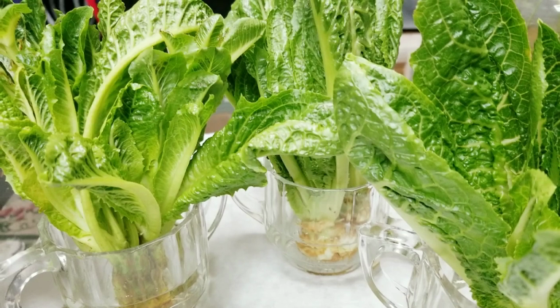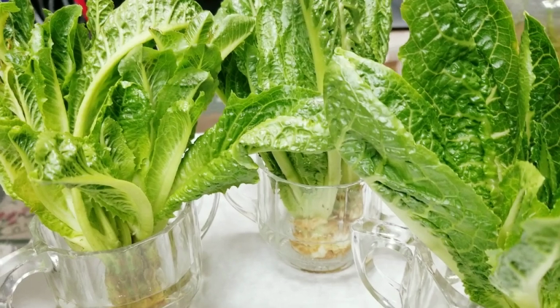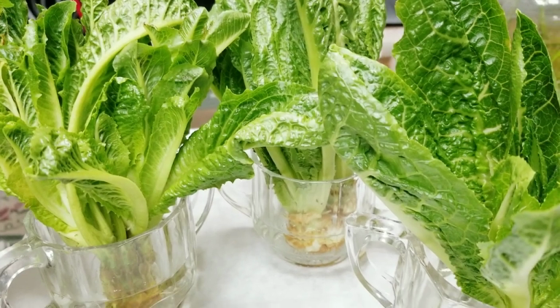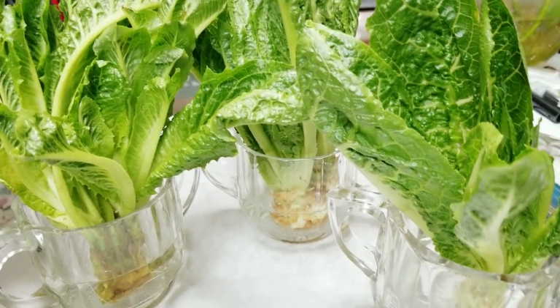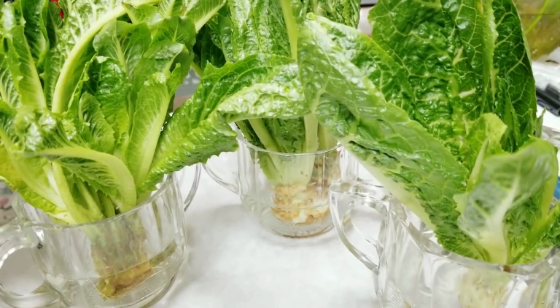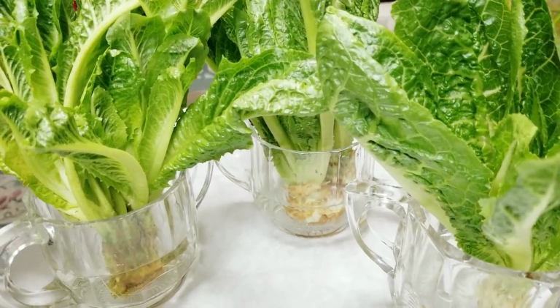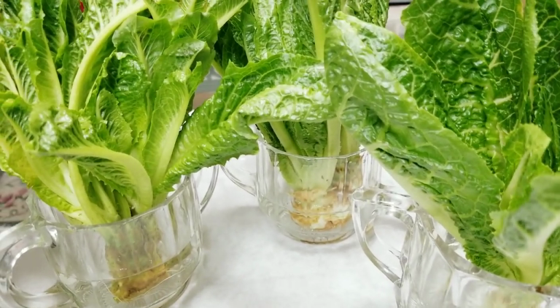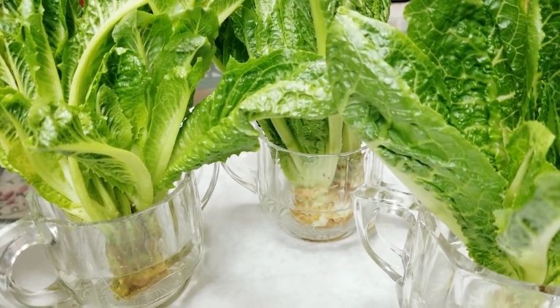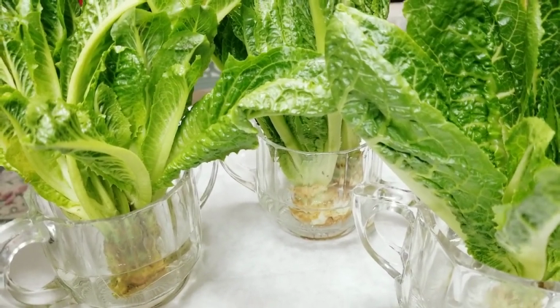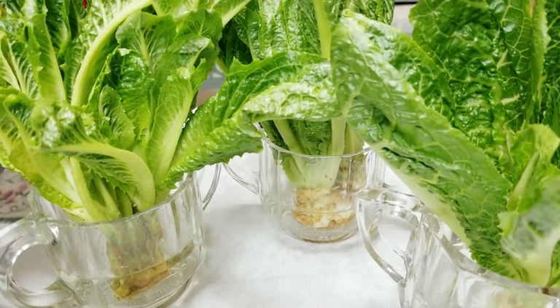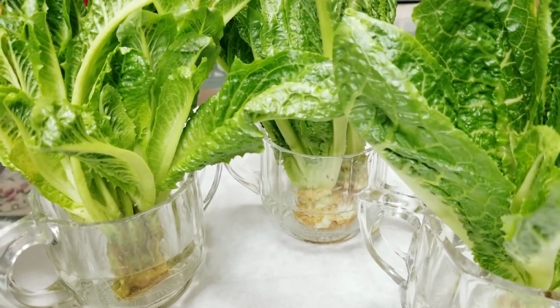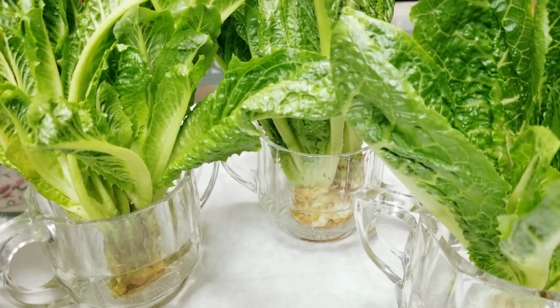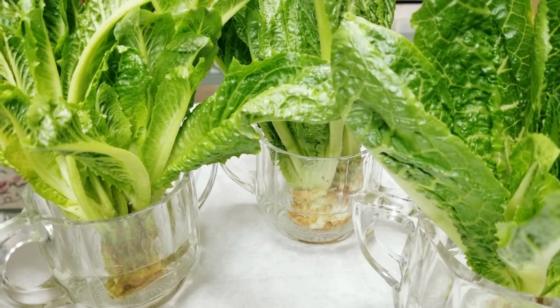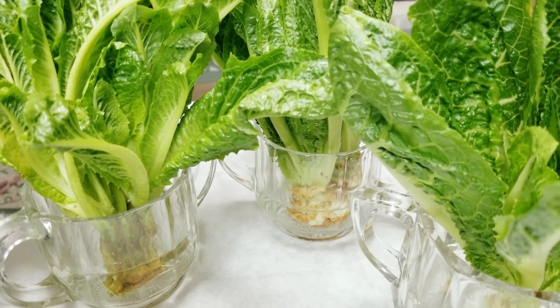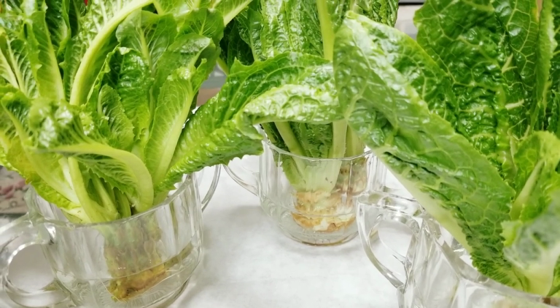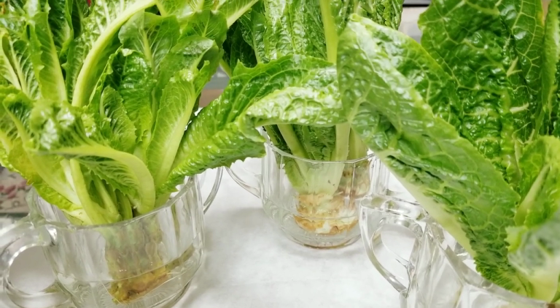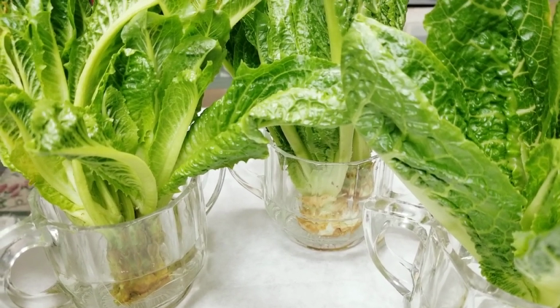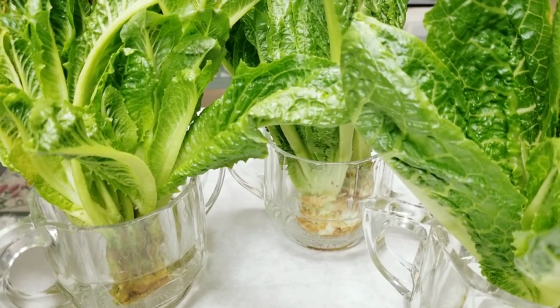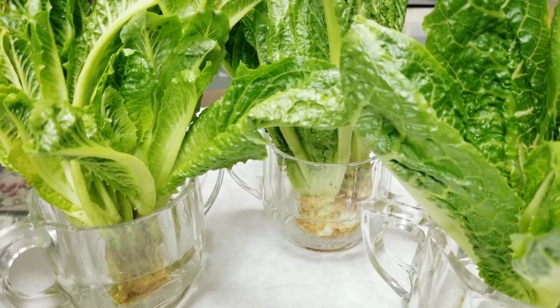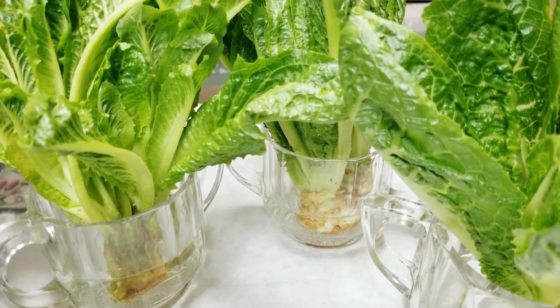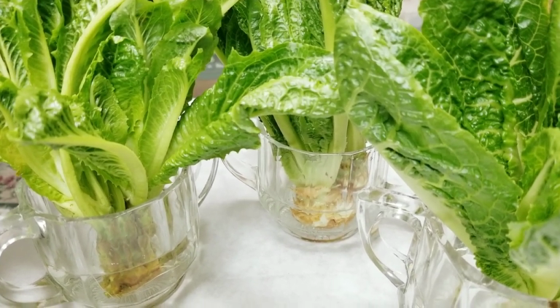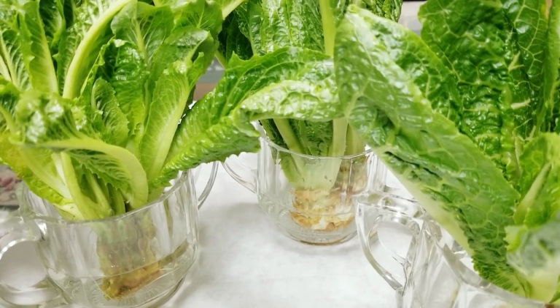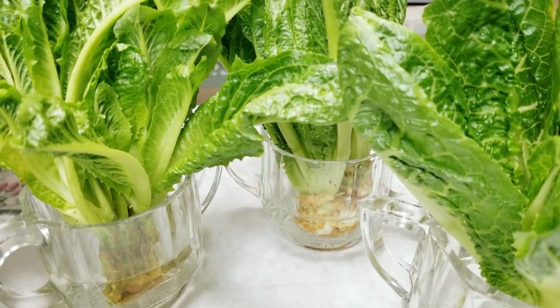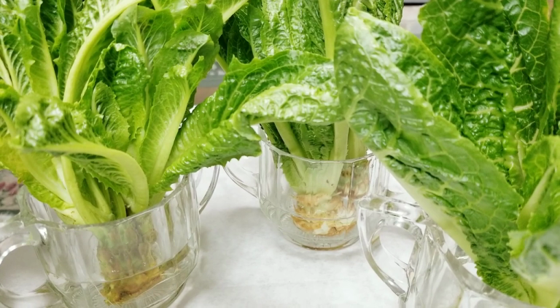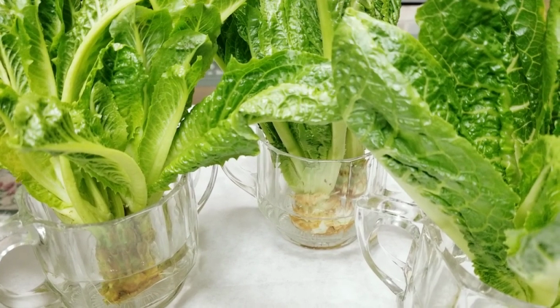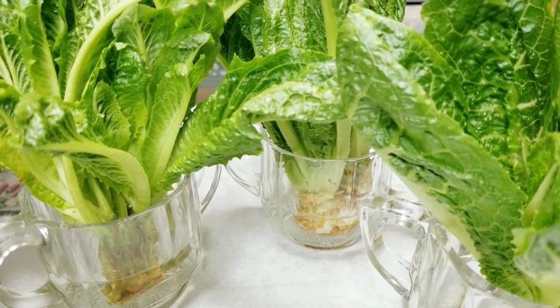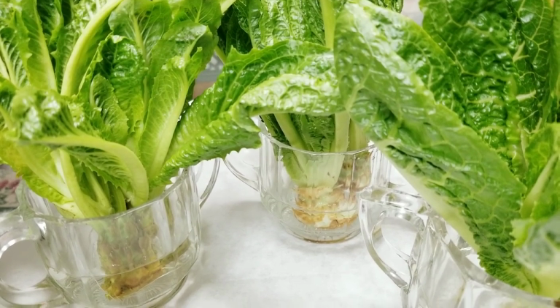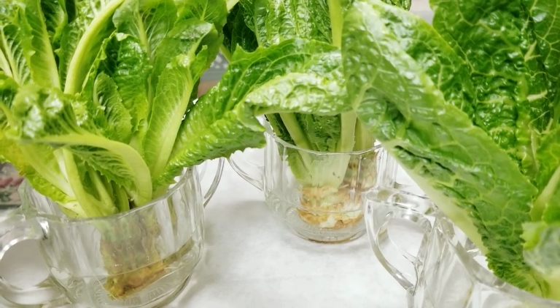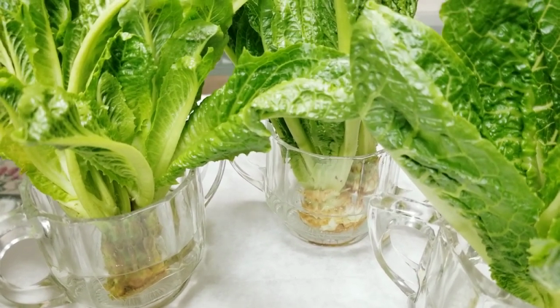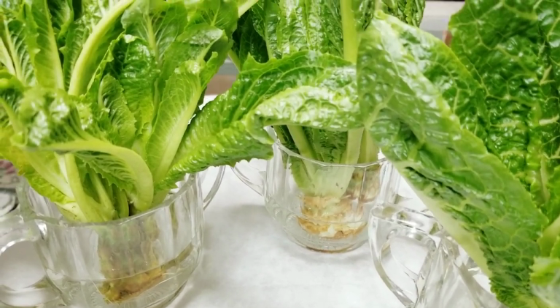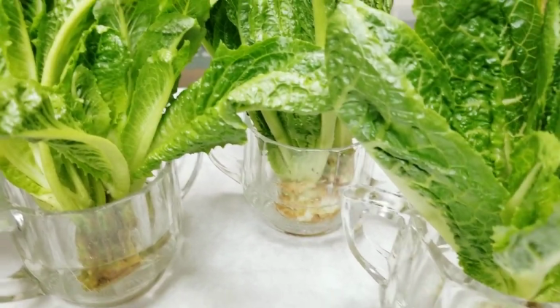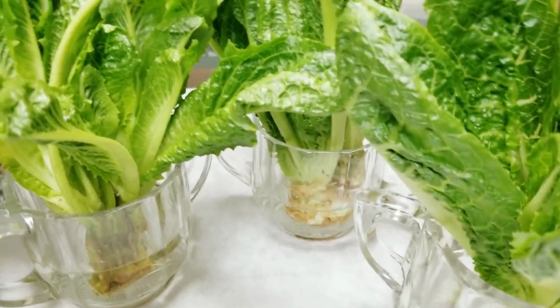Hey guys, welcome back, this is Mary. Today I'm excited to share with you how I prepped my romaine lettuce seedlings for the garden. So this is what I did.